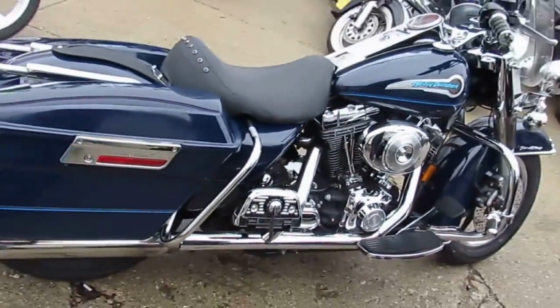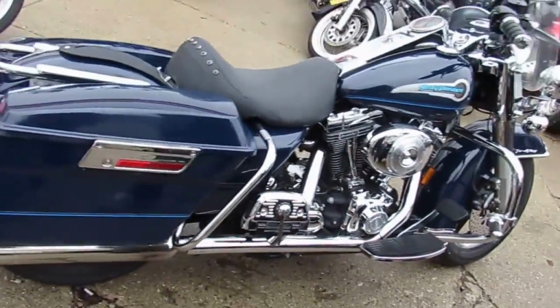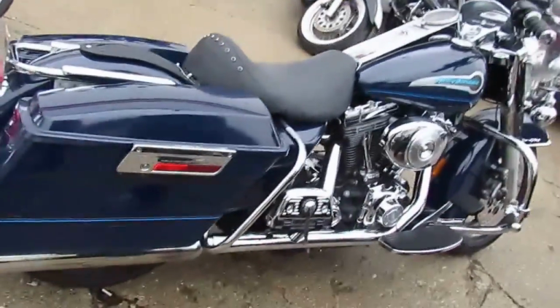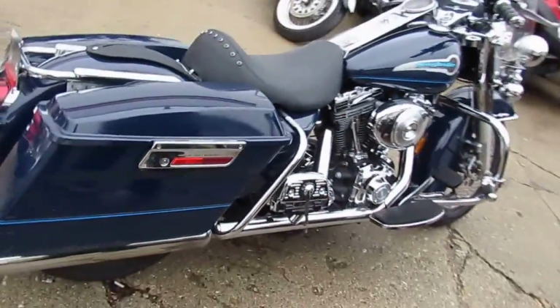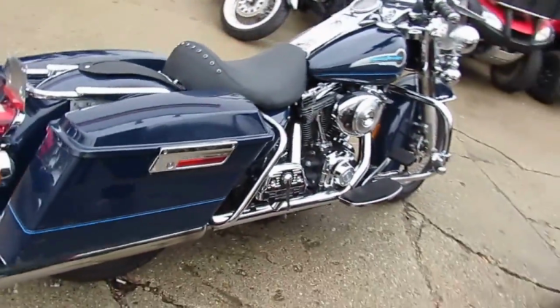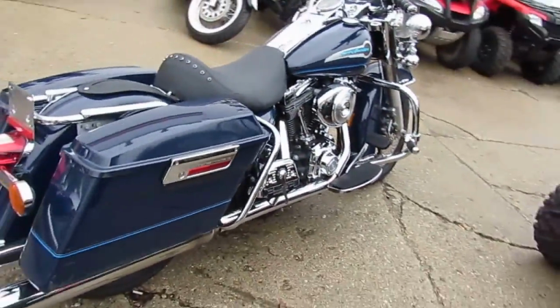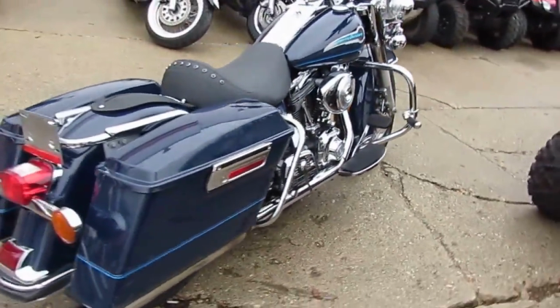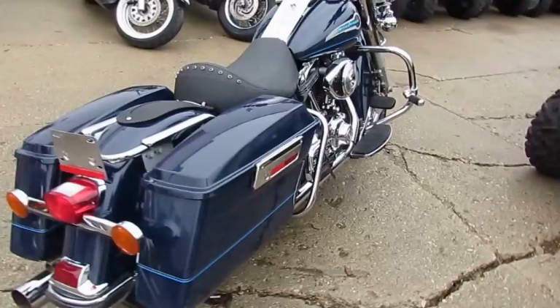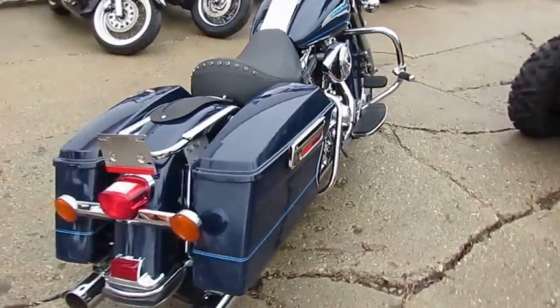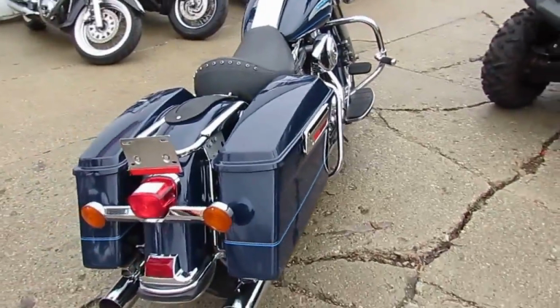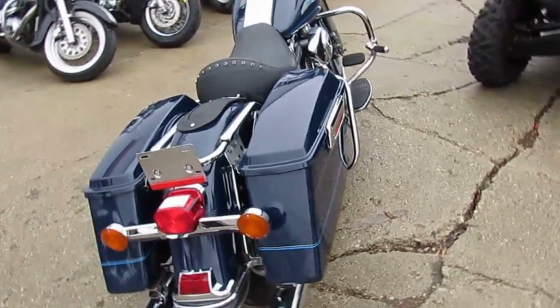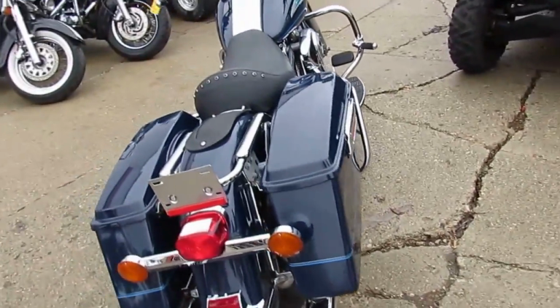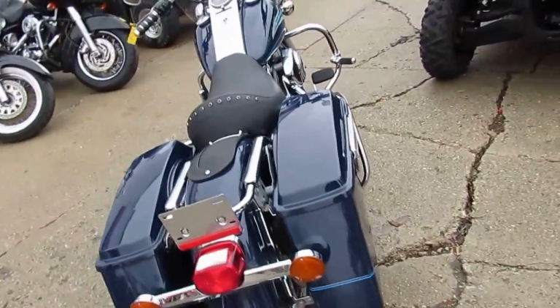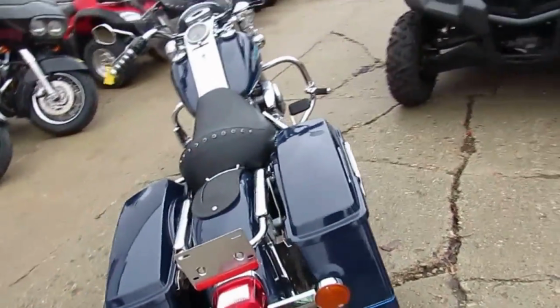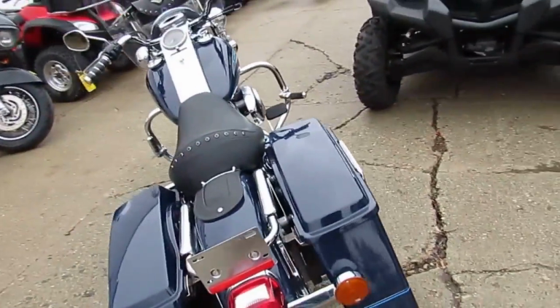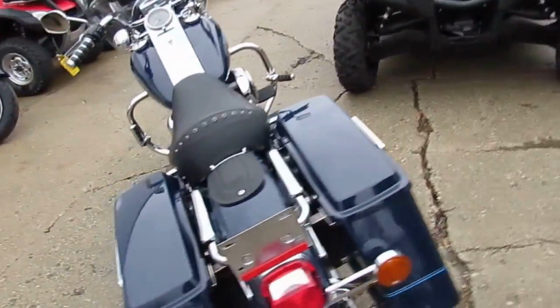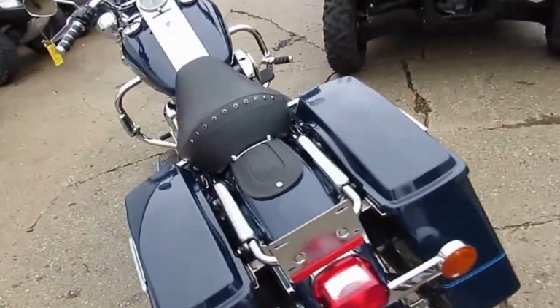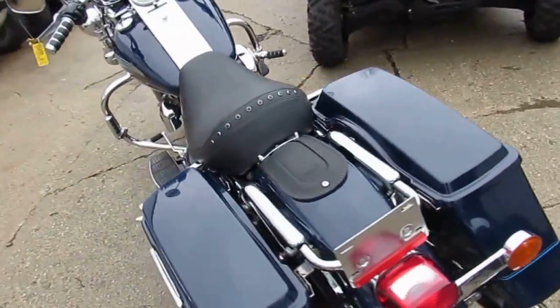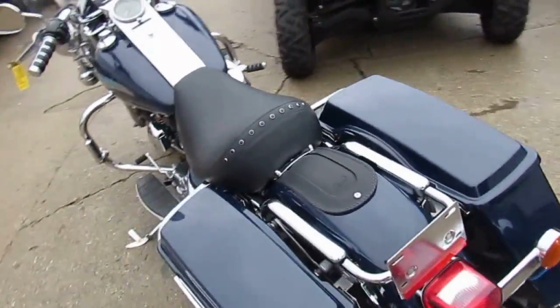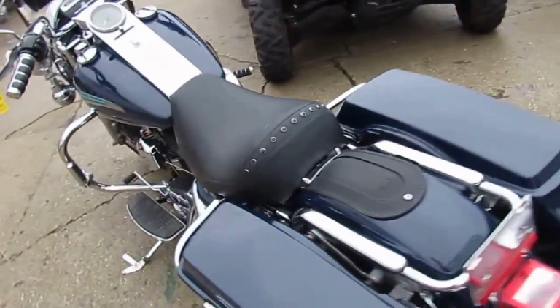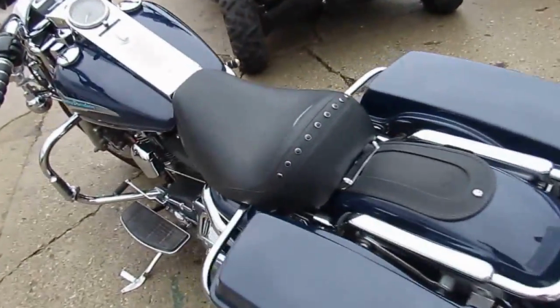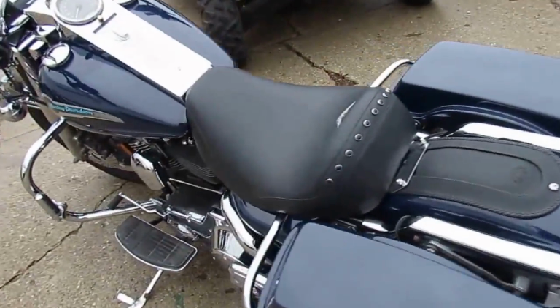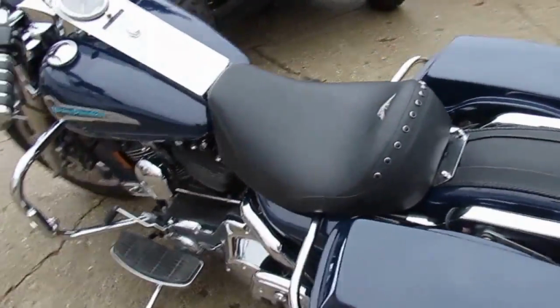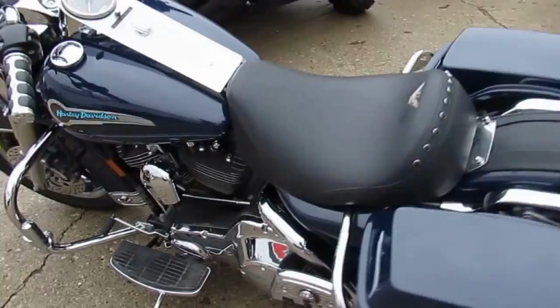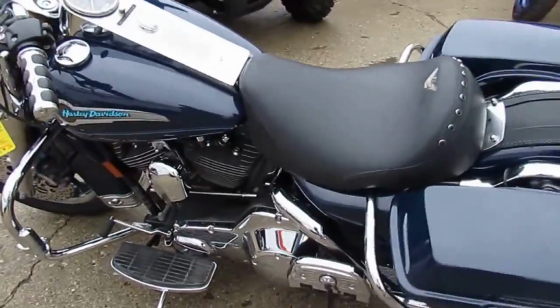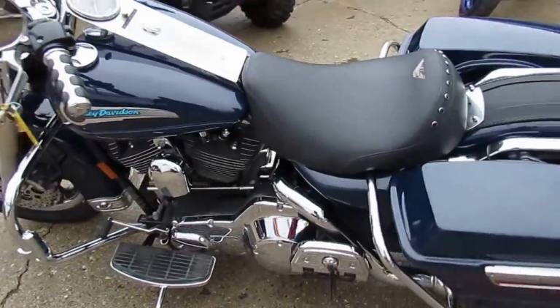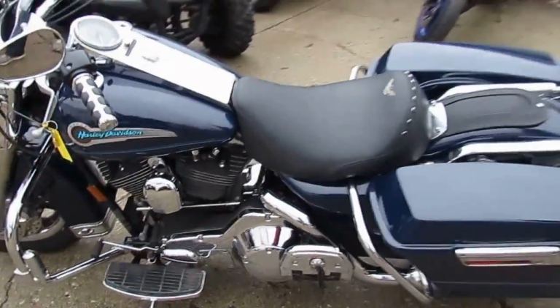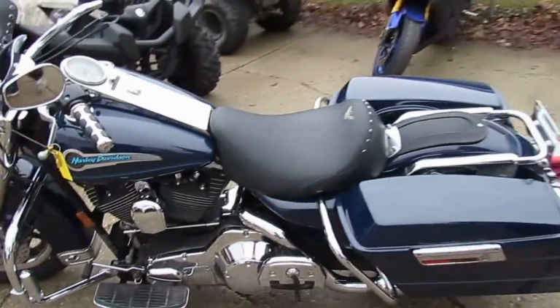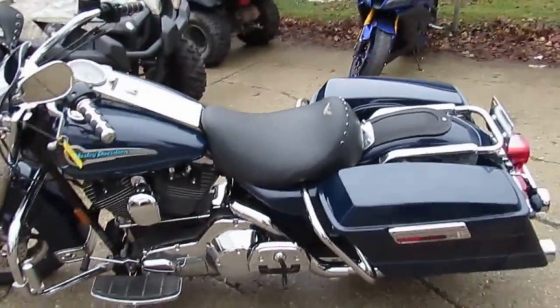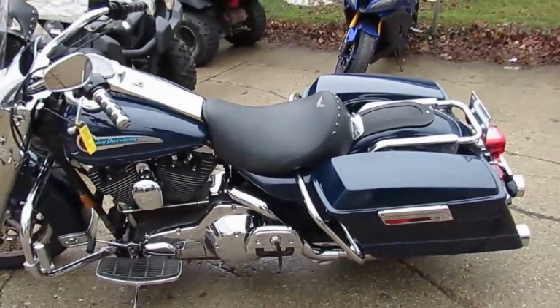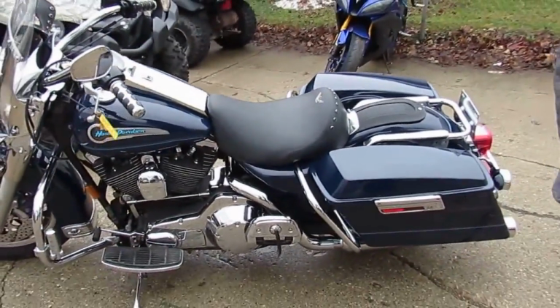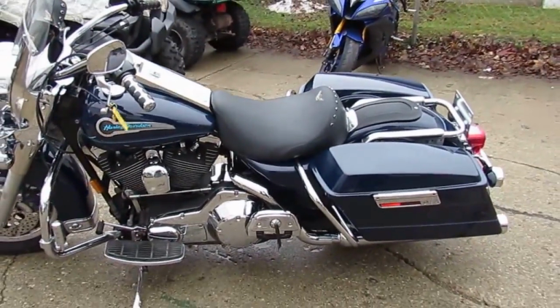All fluids are changed and ready for the road for only $69.99. At ApprovalPowerSports.com, we have over 150 used Harley Davidsons in stock, ready to ride and ready to be financed for you.